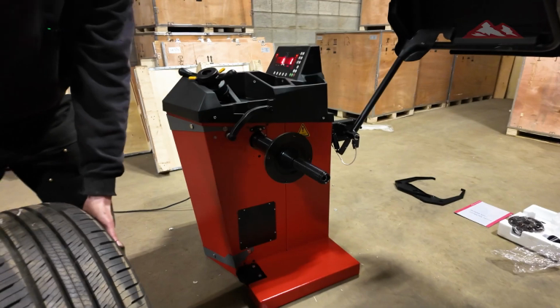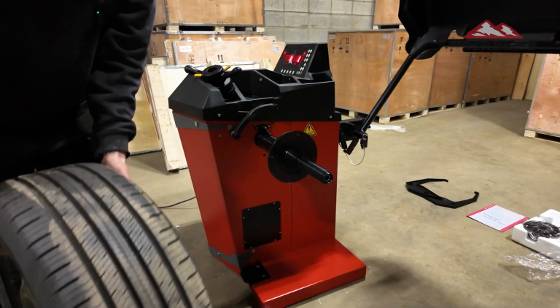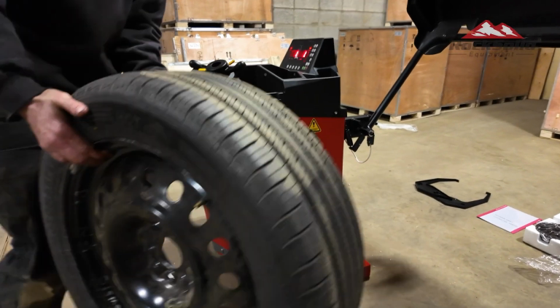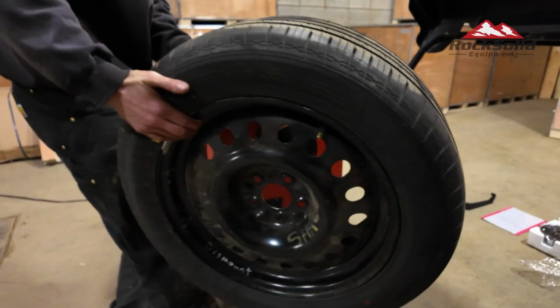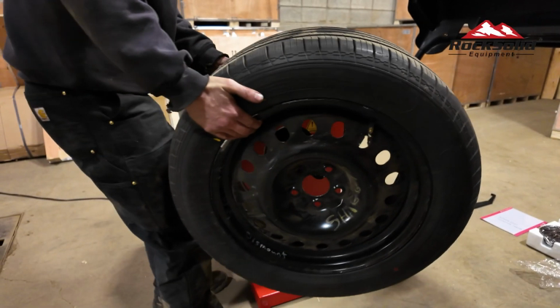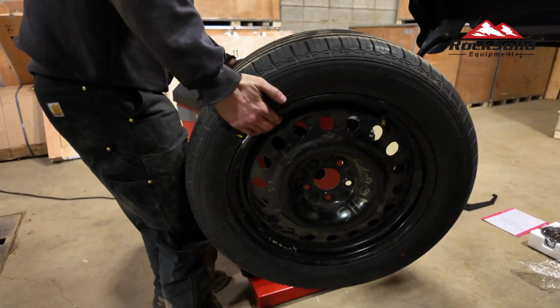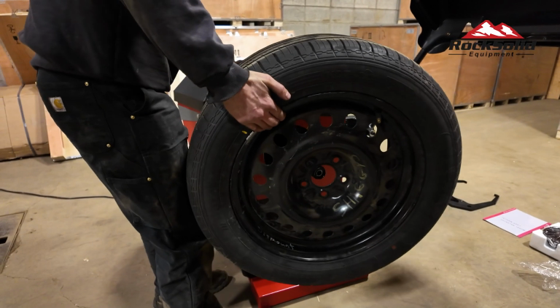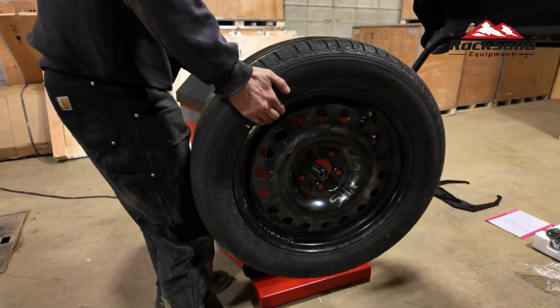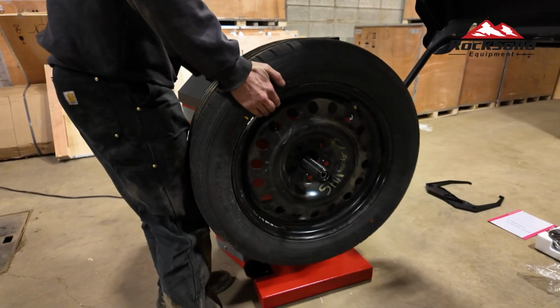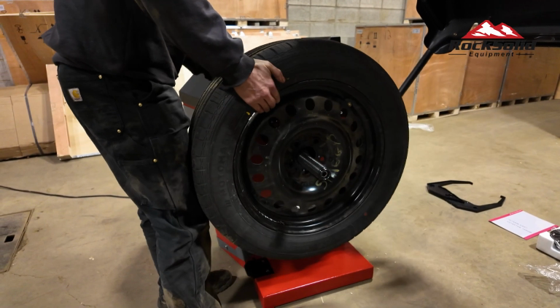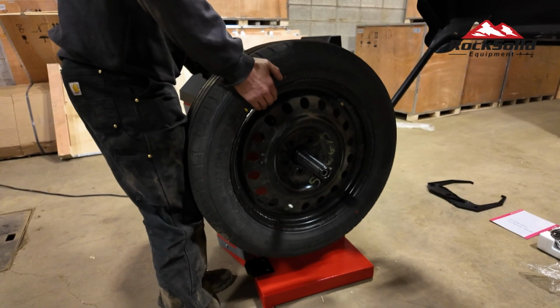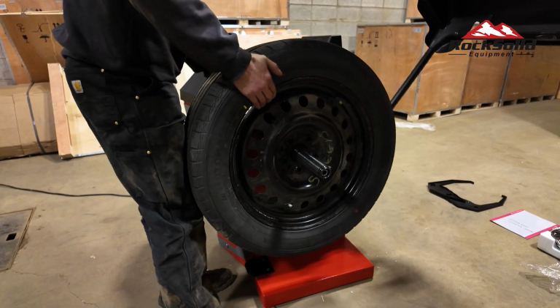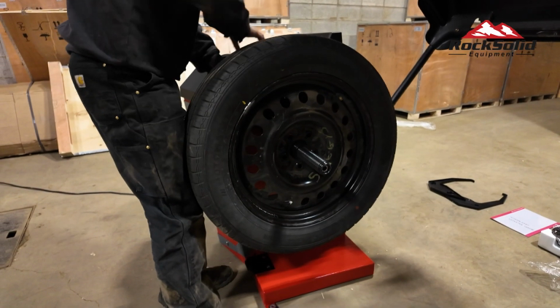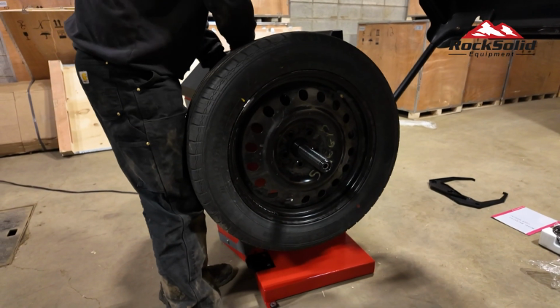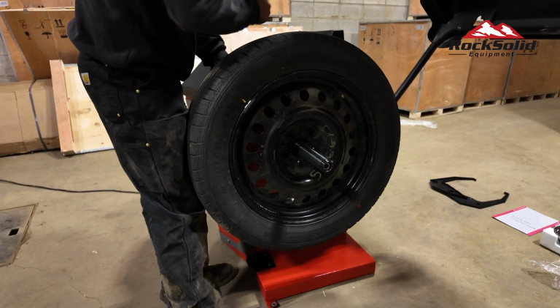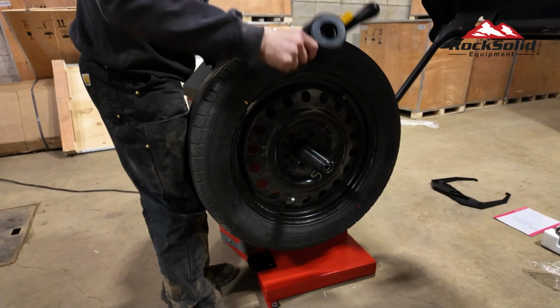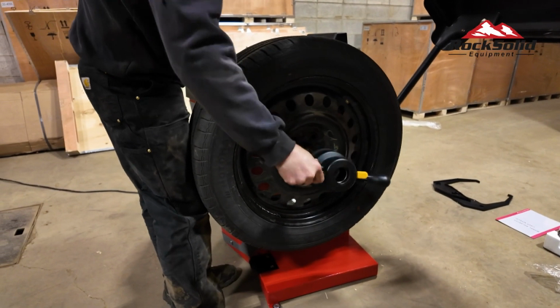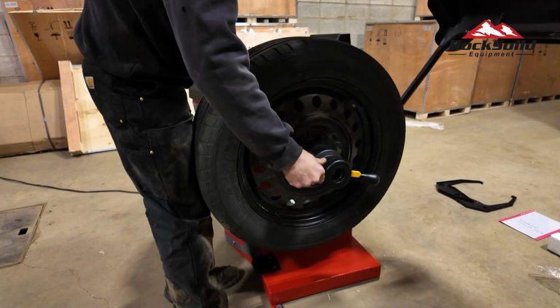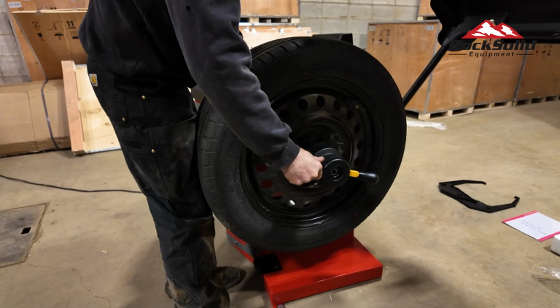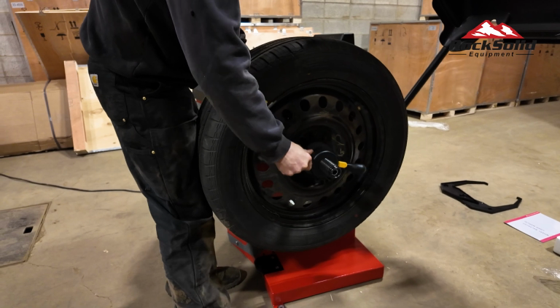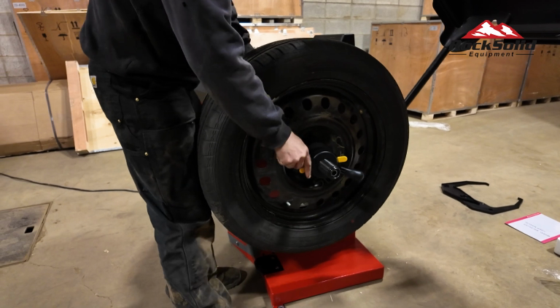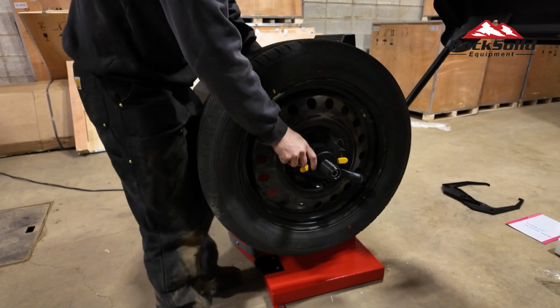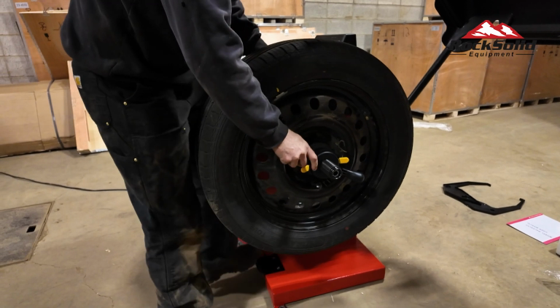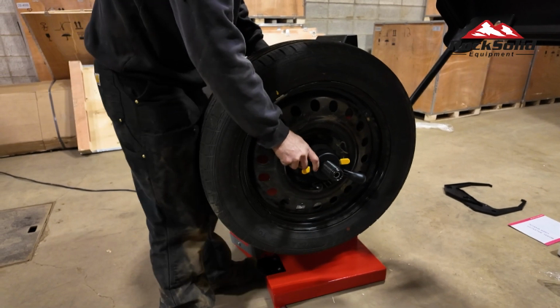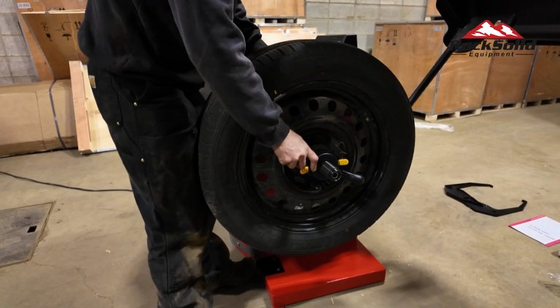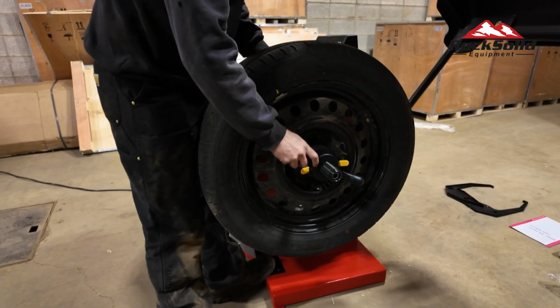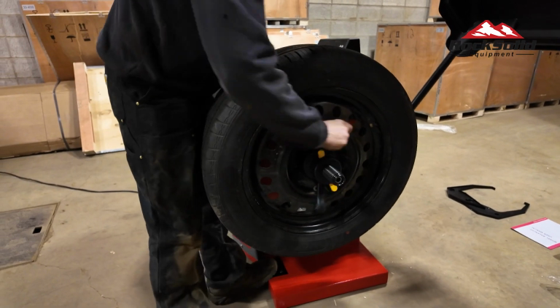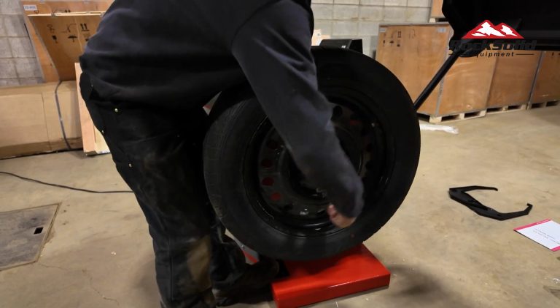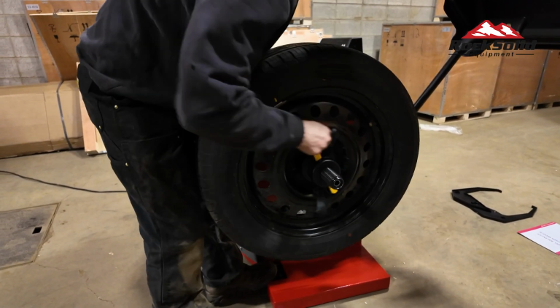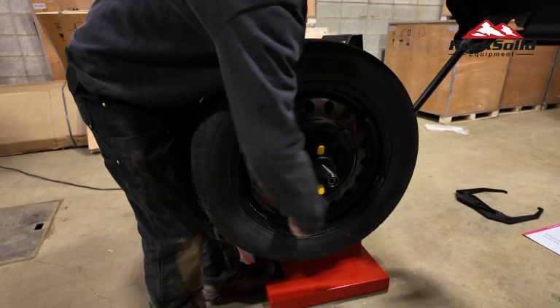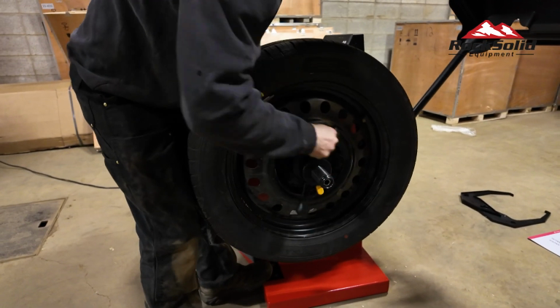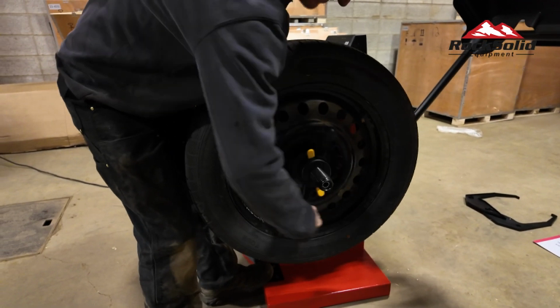Start by securing the wheel onto the balancer. Make sure it's centered and tightly fastened using the appropriate locking mechanism to prevent any wobbling during the process.